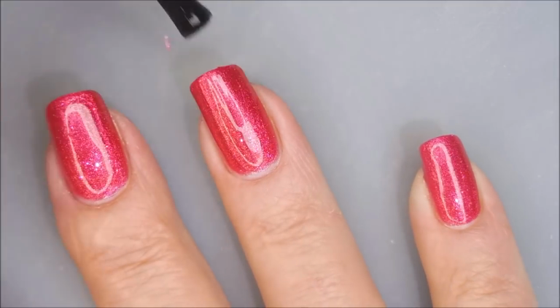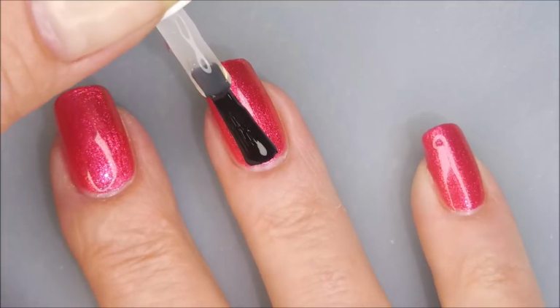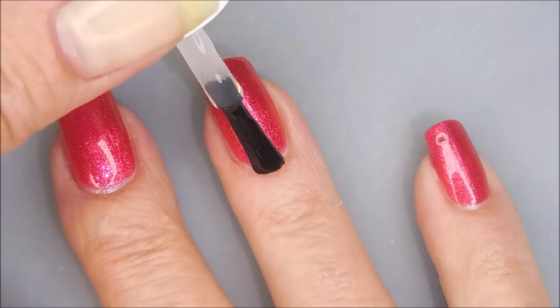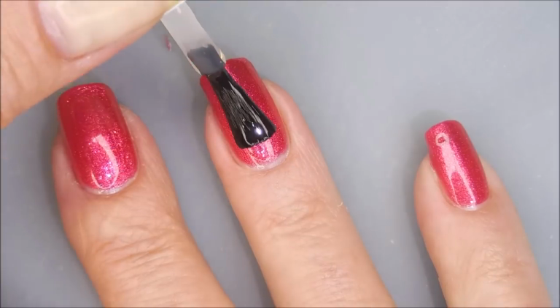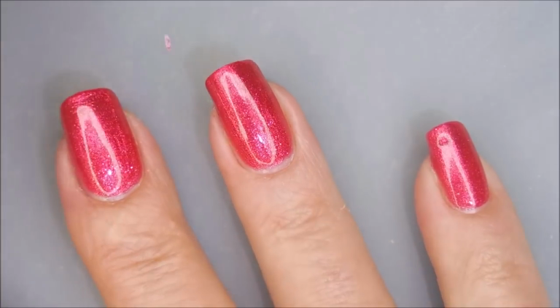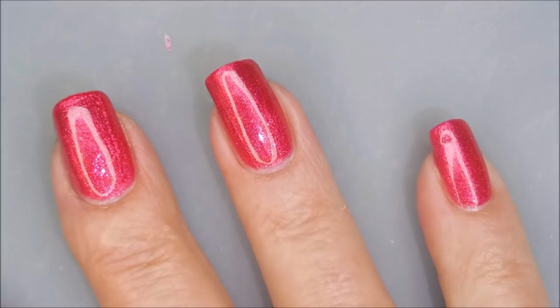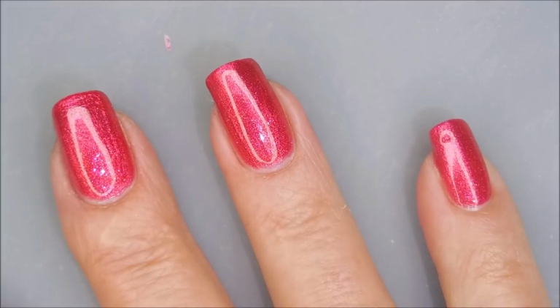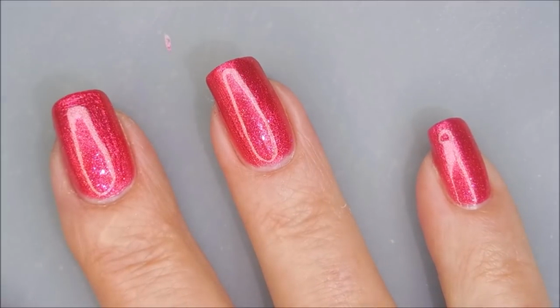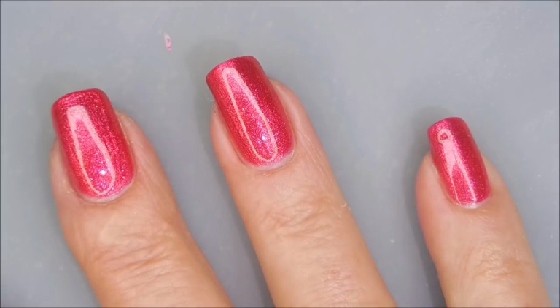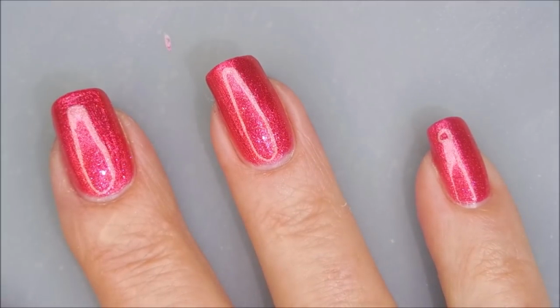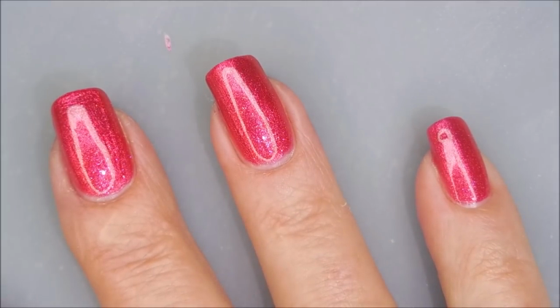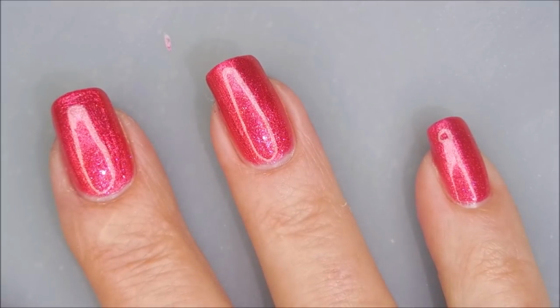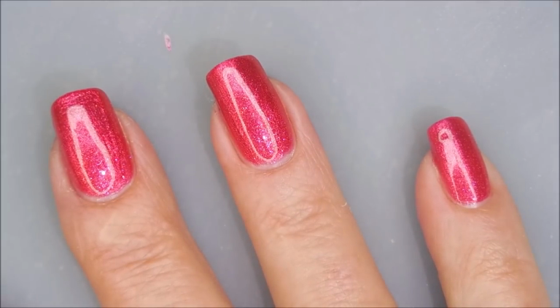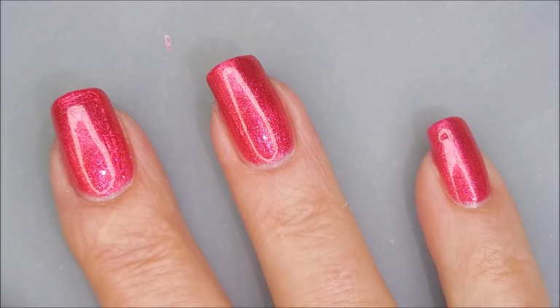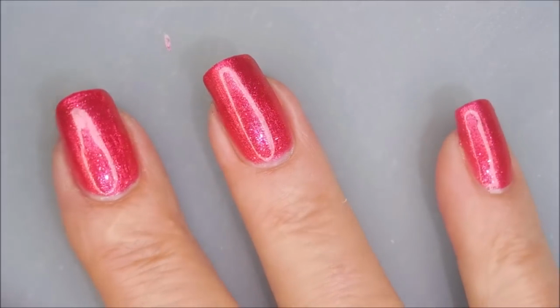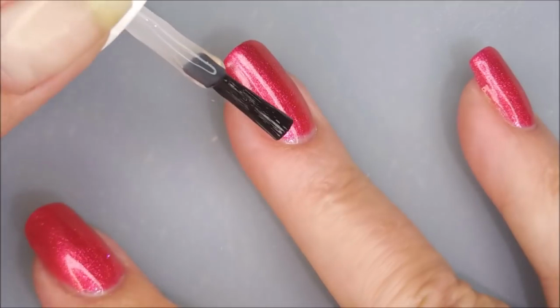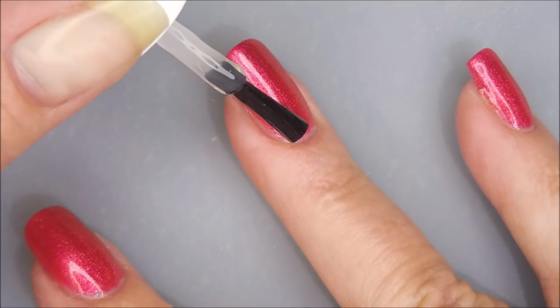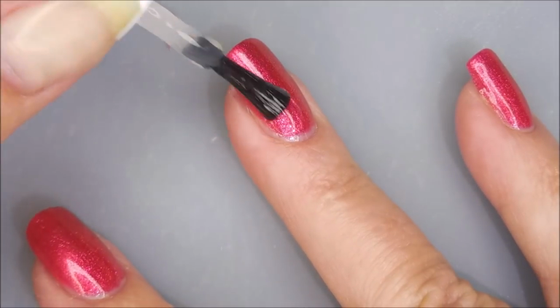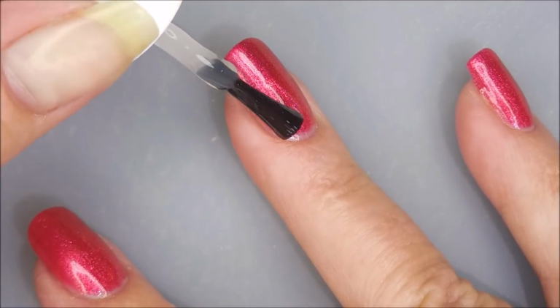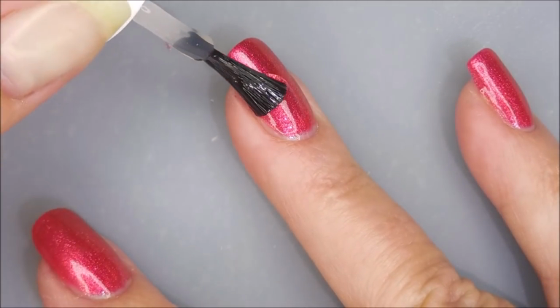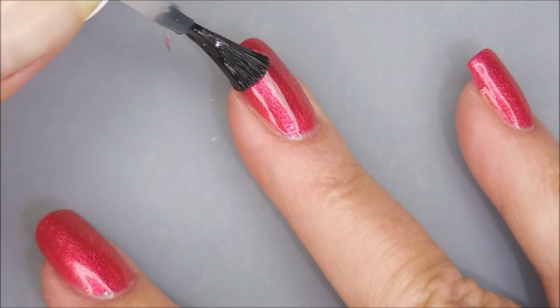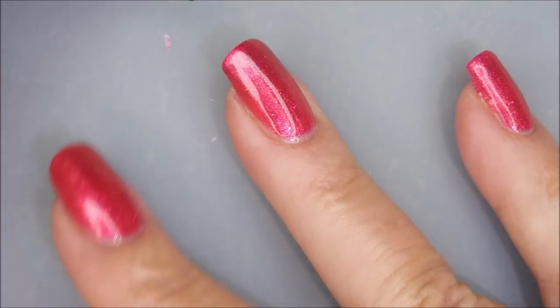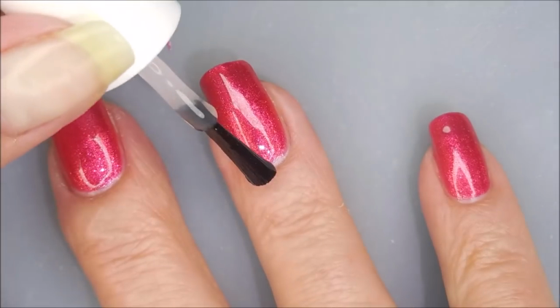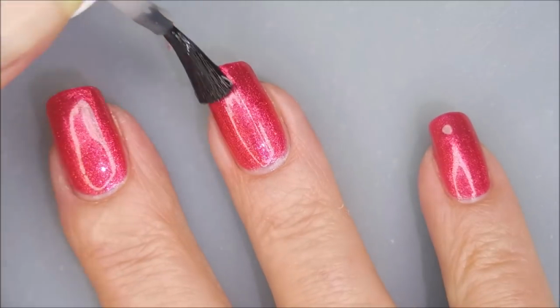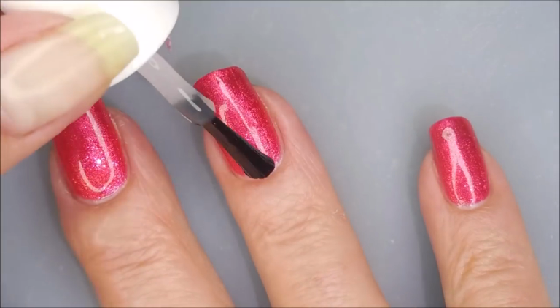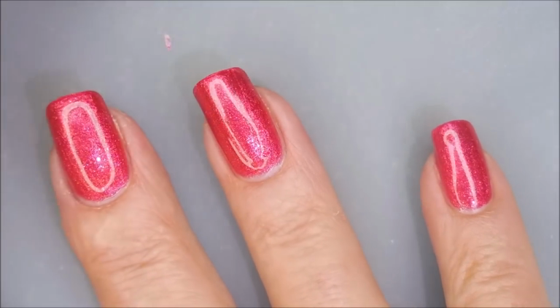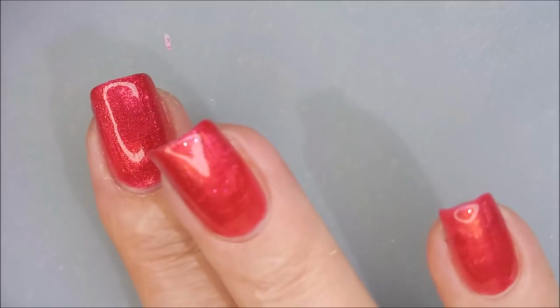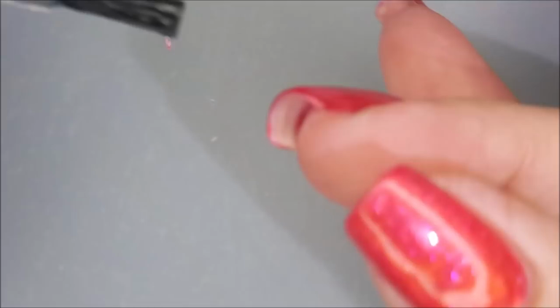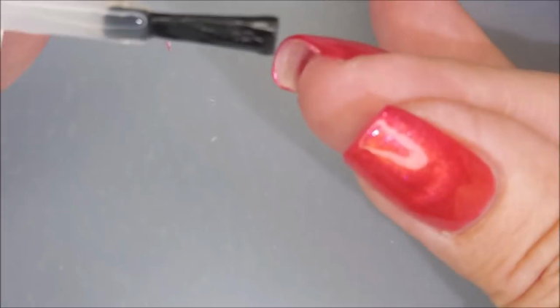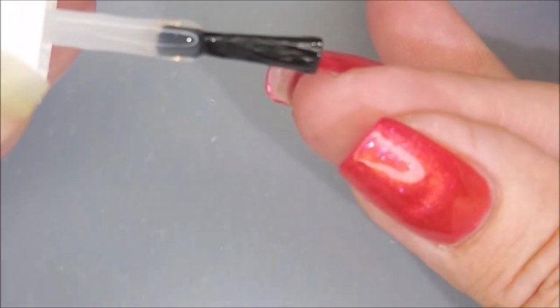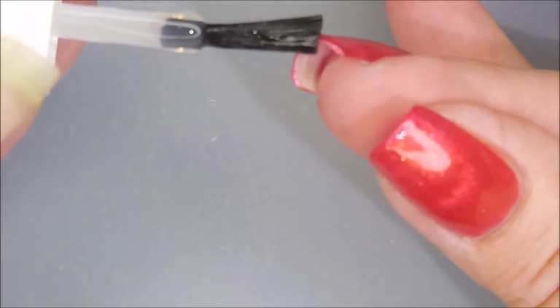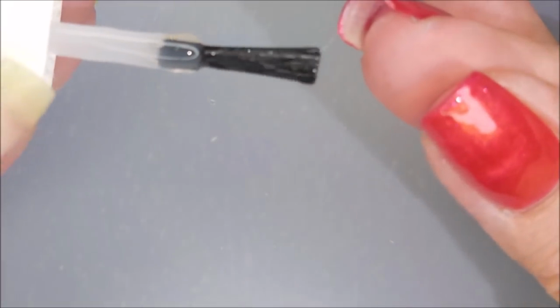Get it to dry down so we can play — doing some stamping today. Had to reload my brush. There we go. I'm going to cap that free edge again.